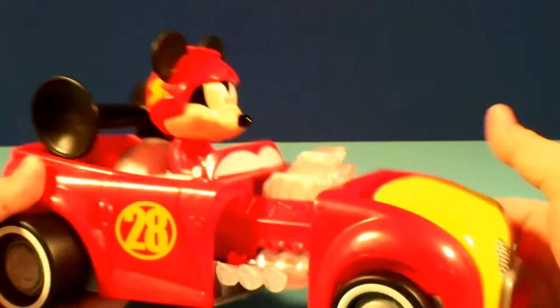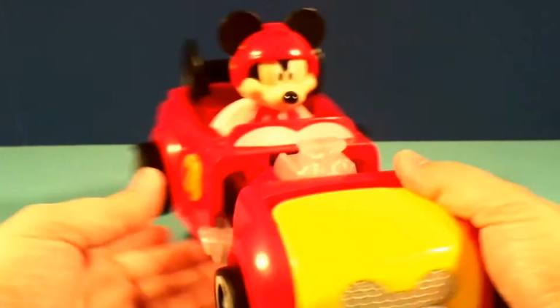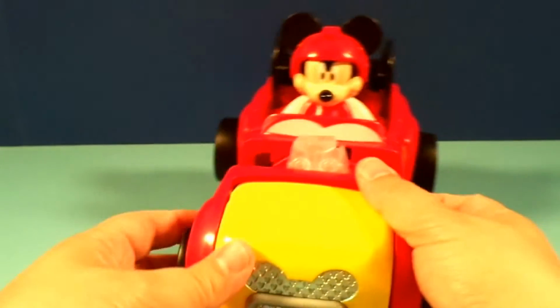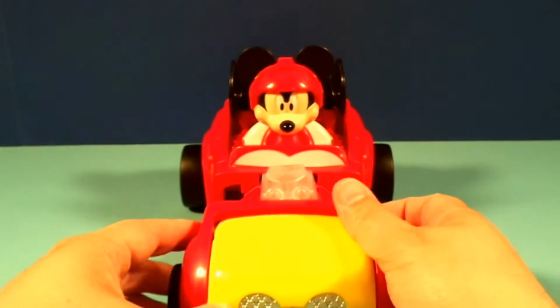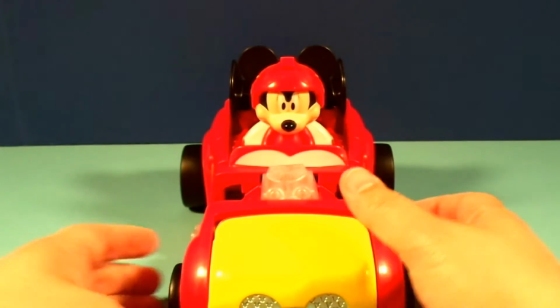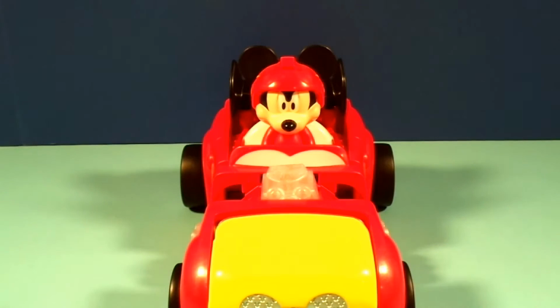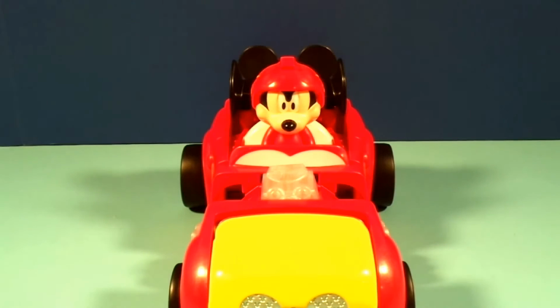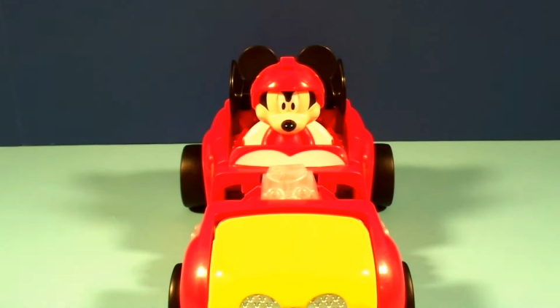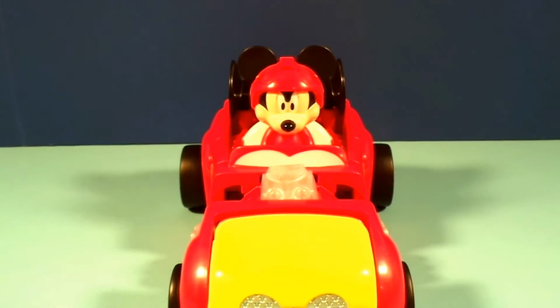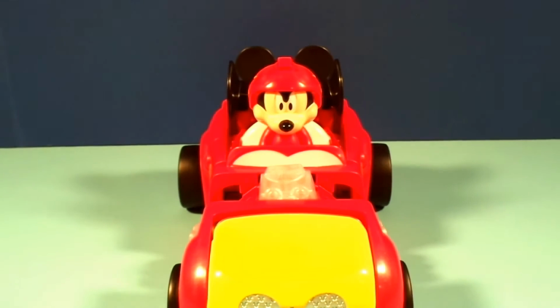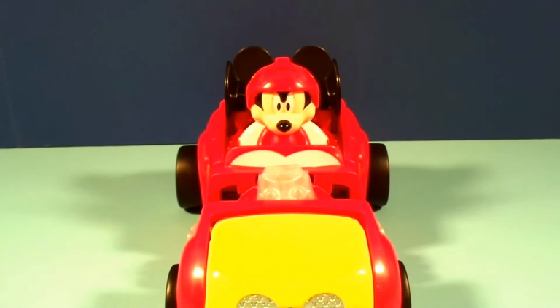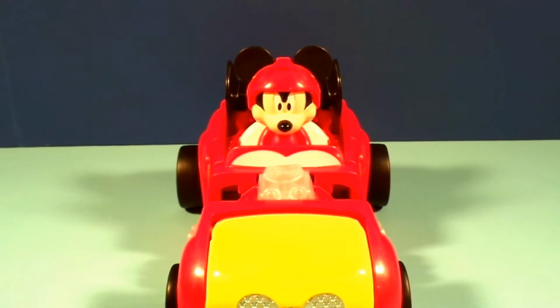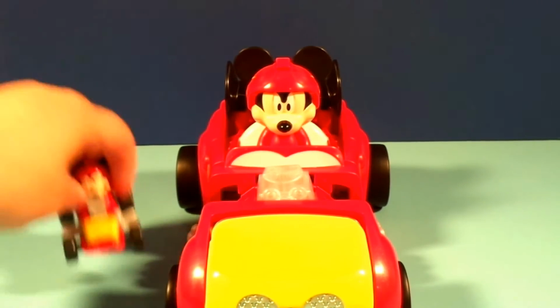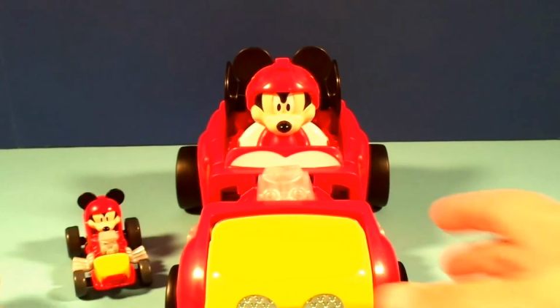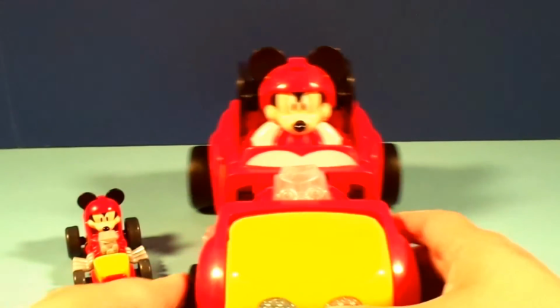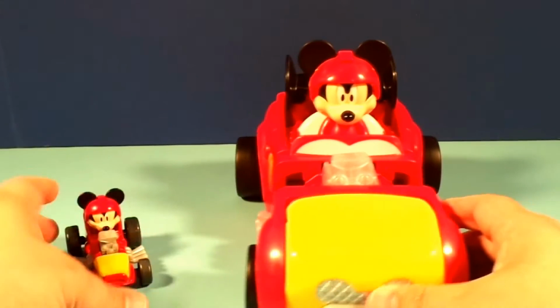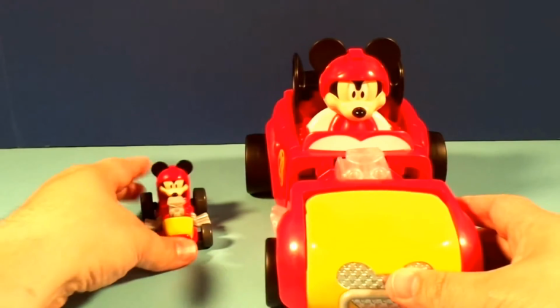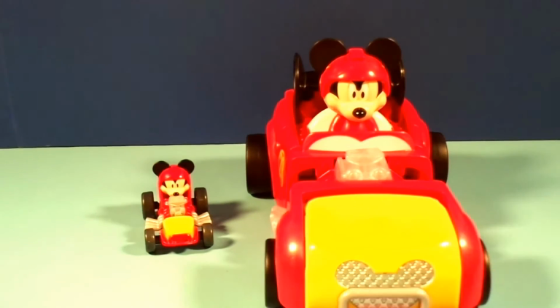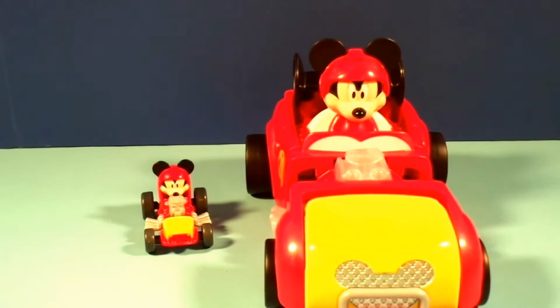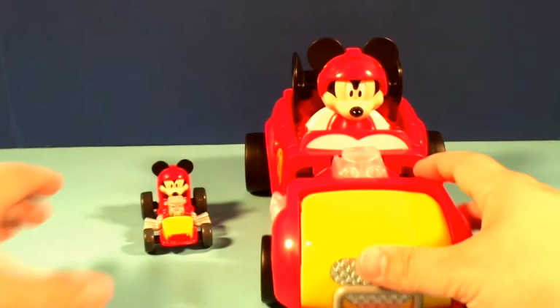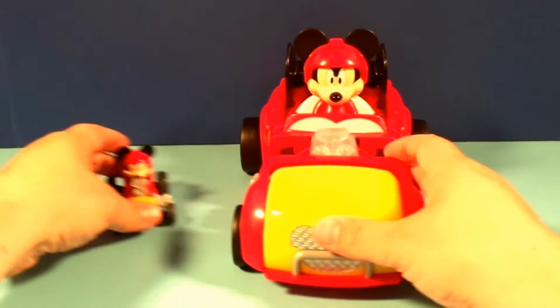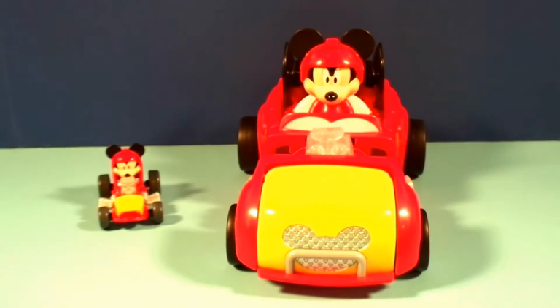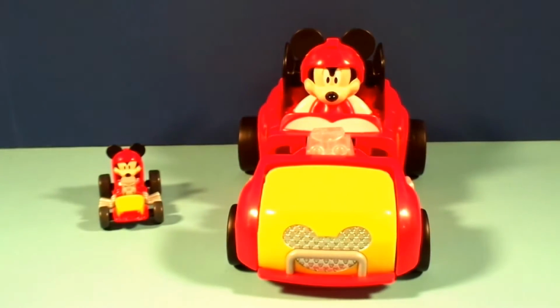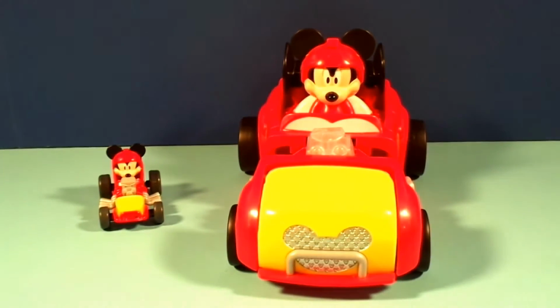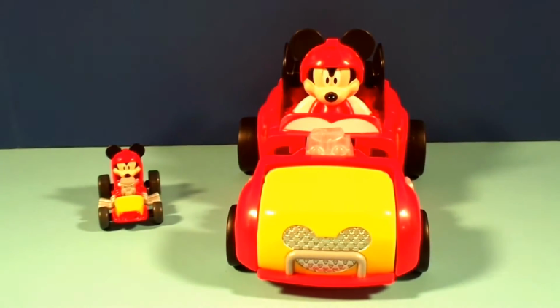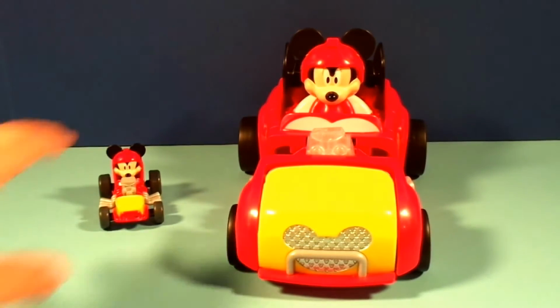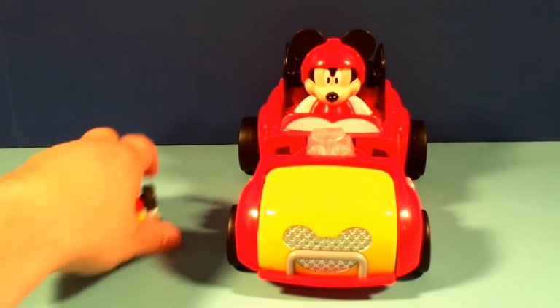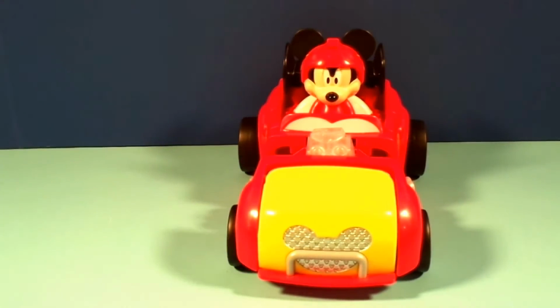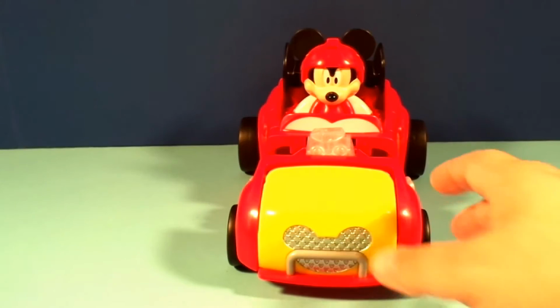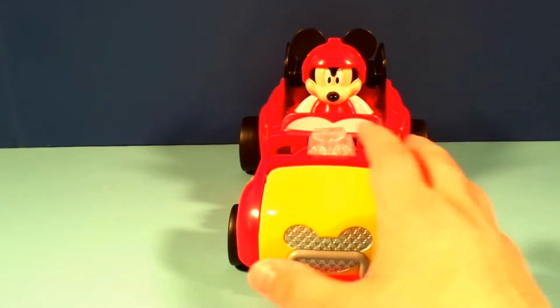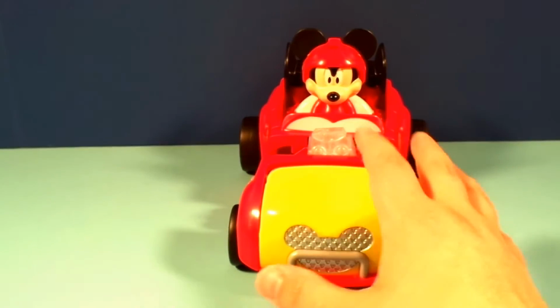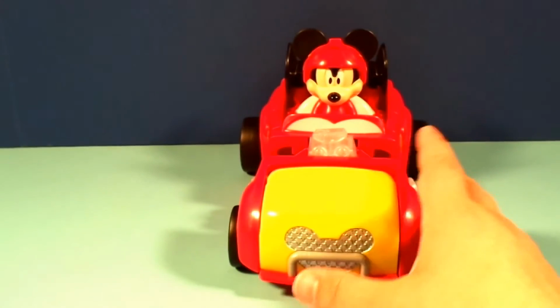And this thing is huge — it is really, really big compared to the regular Mickey. Look at that, that's the regular Mickey. That thing is huge. Thanks Mickey!